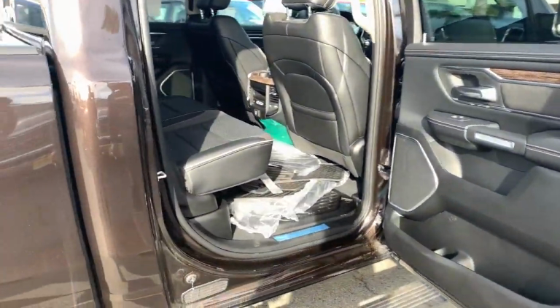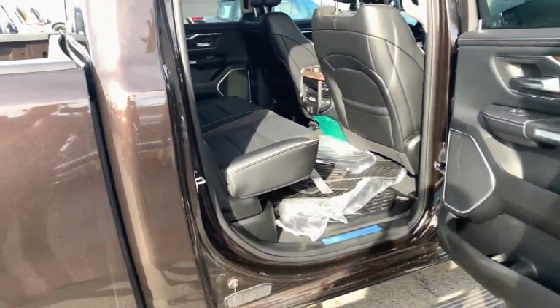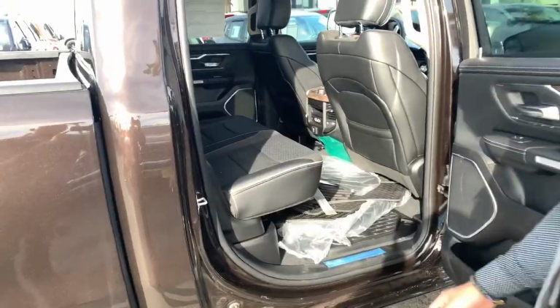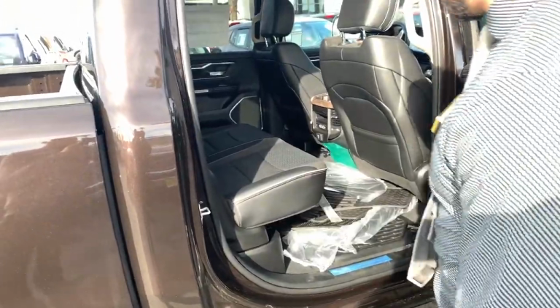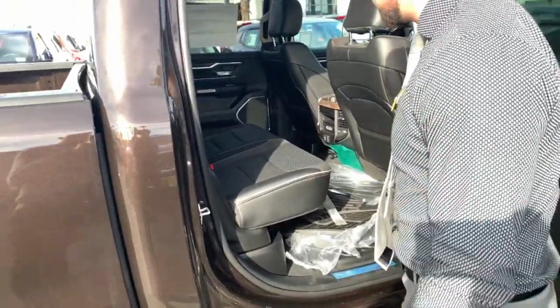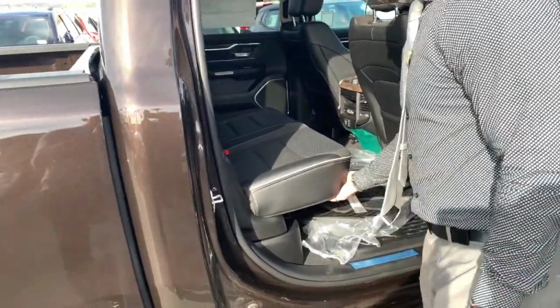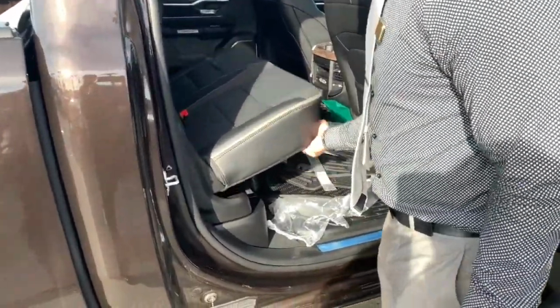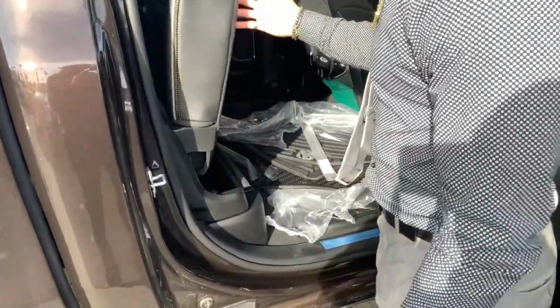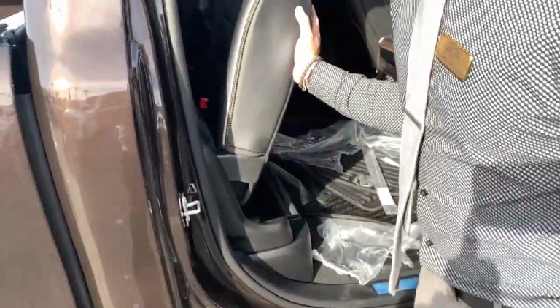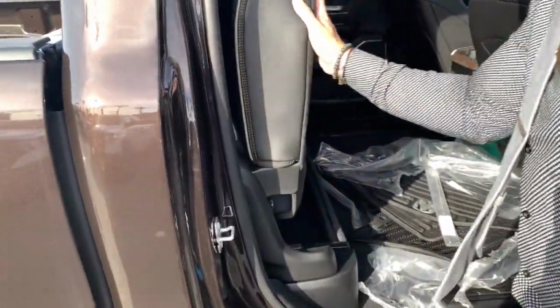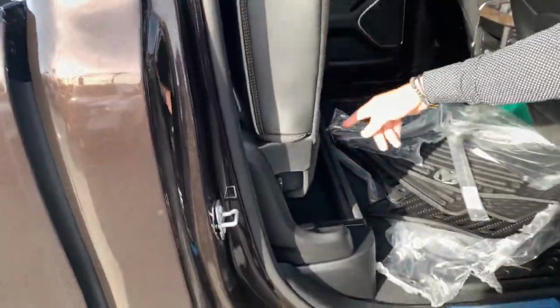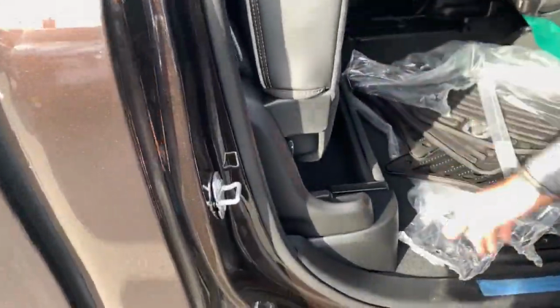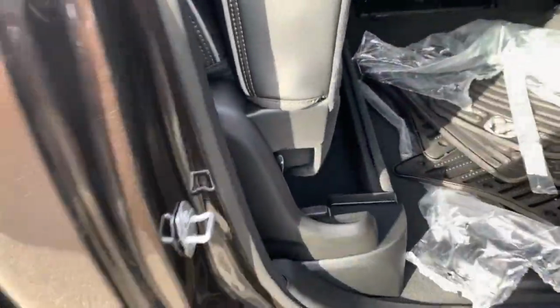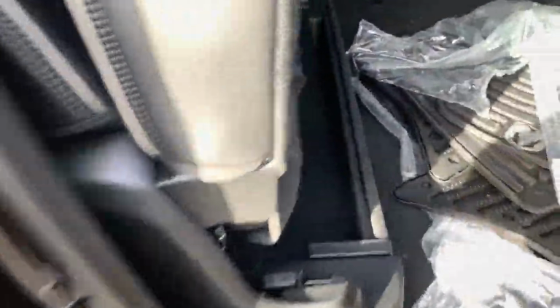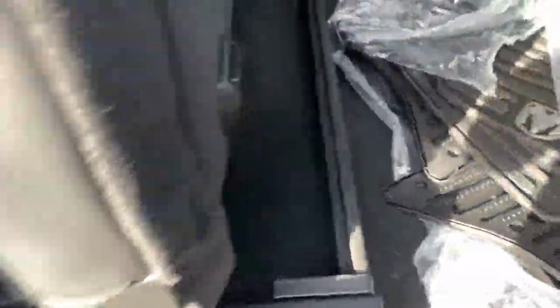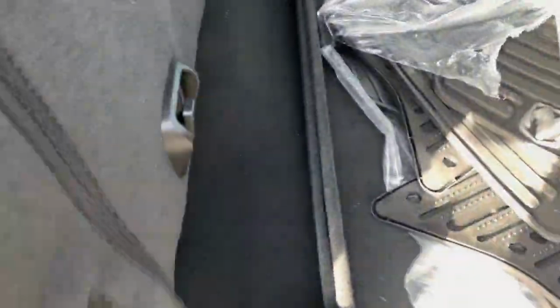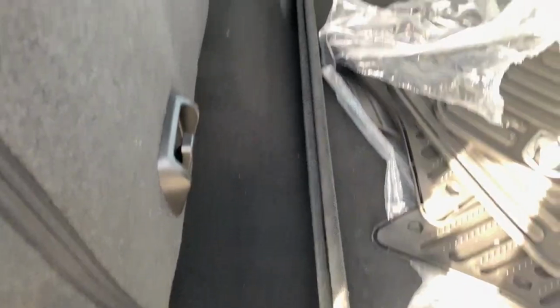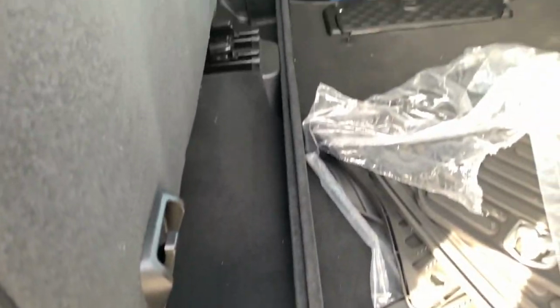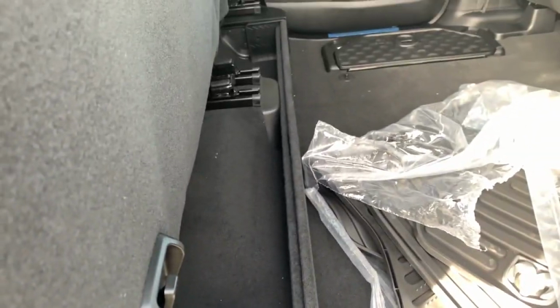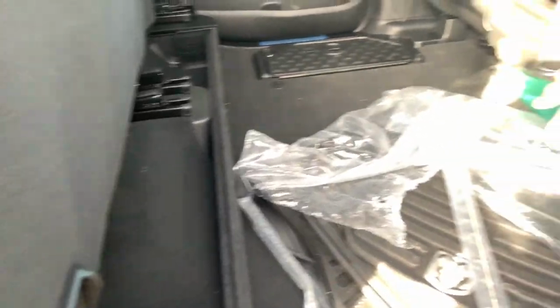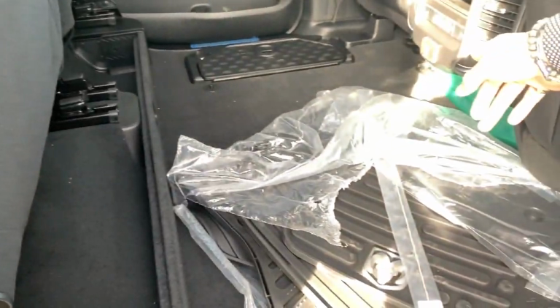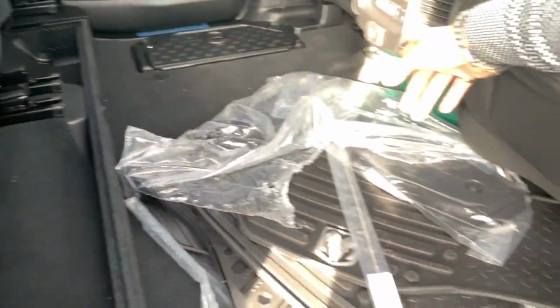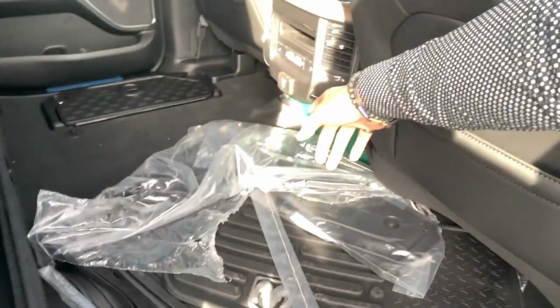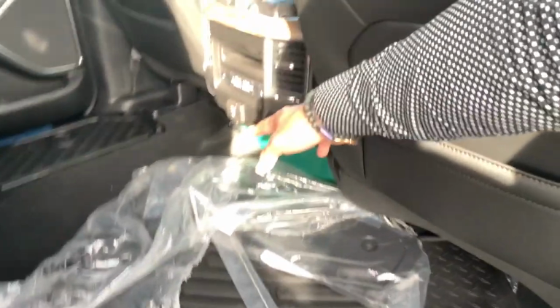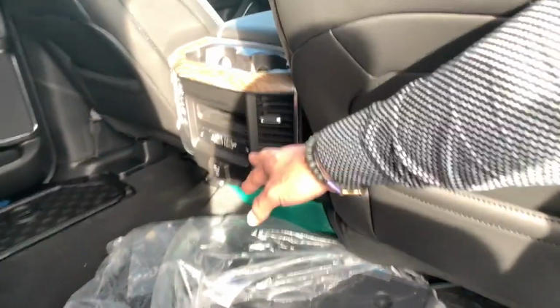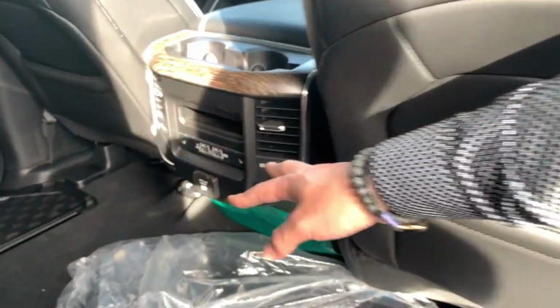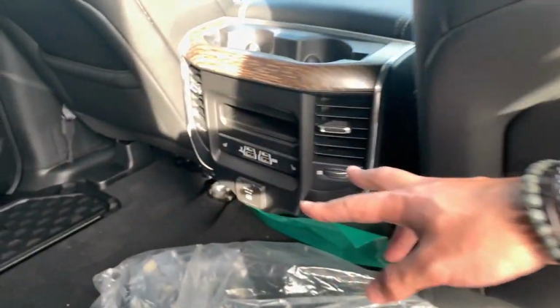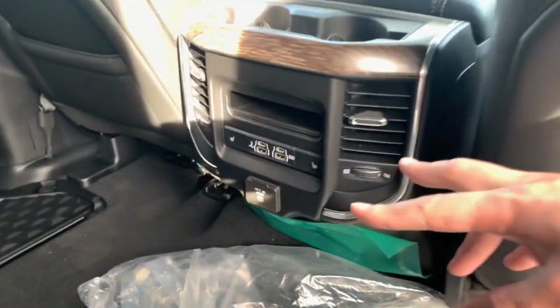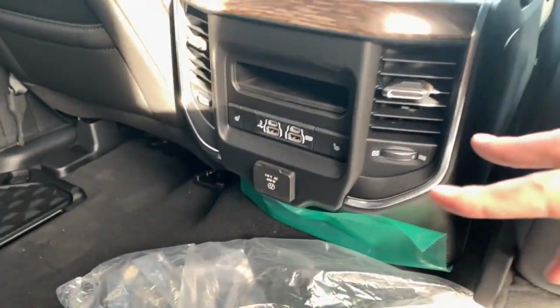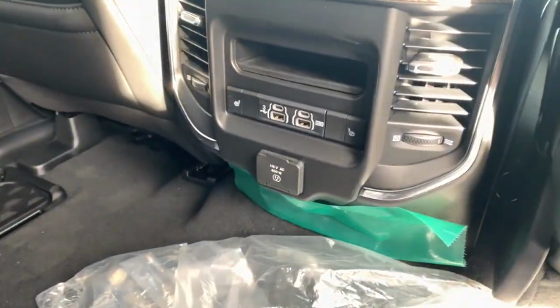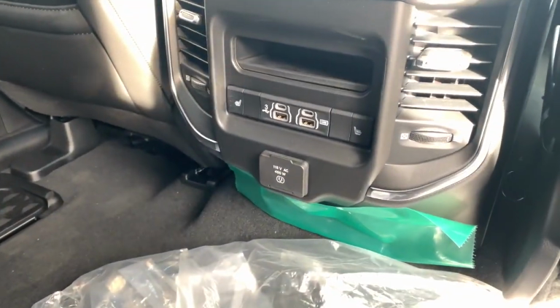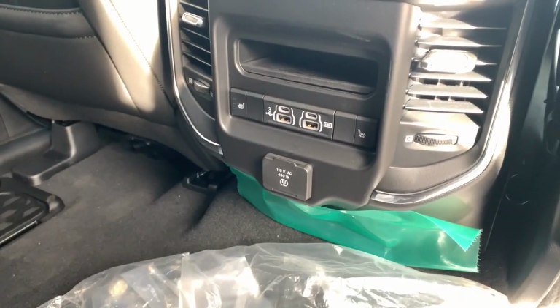Here's your 60/40 split on this side, with a little compartment storage. Right here in the back of the center console you actually get a three-prong outlet, two USB ports, and heated seats.